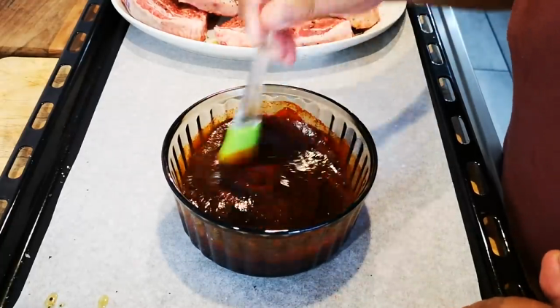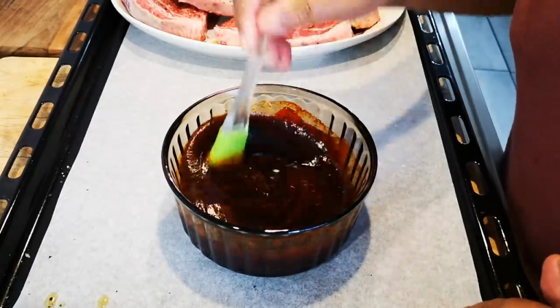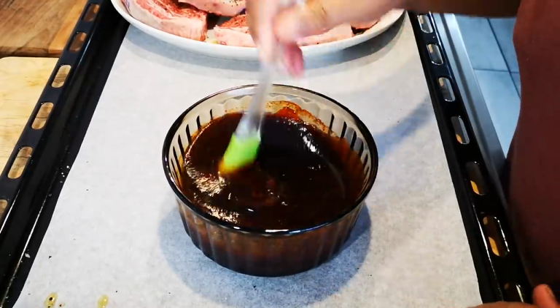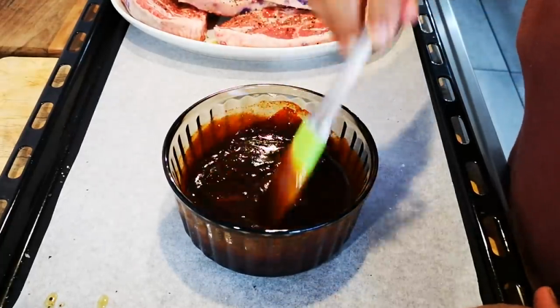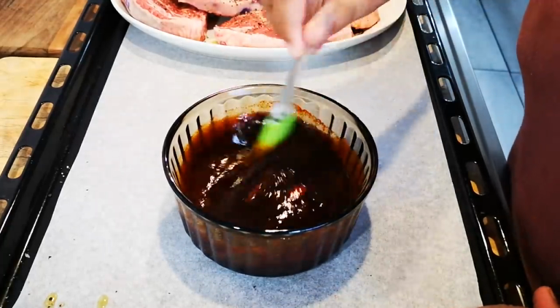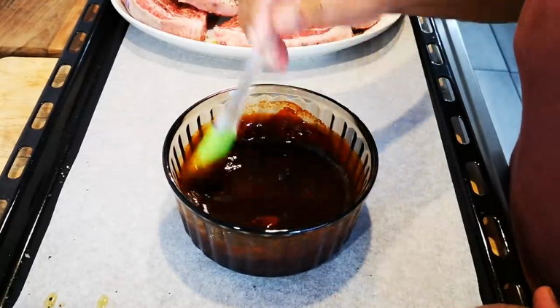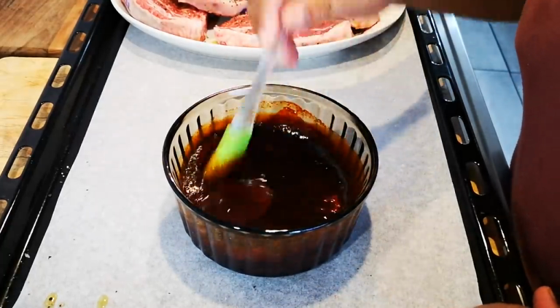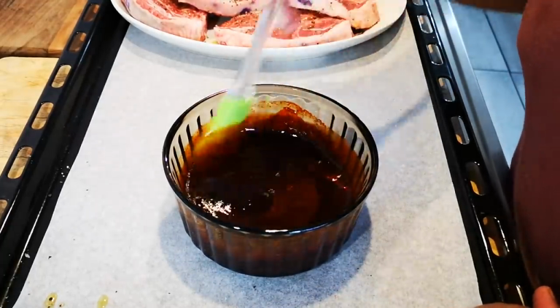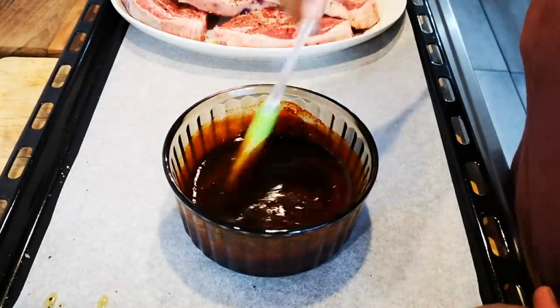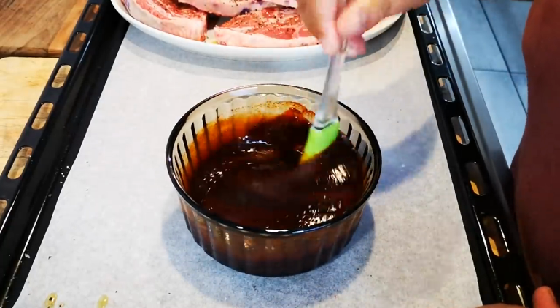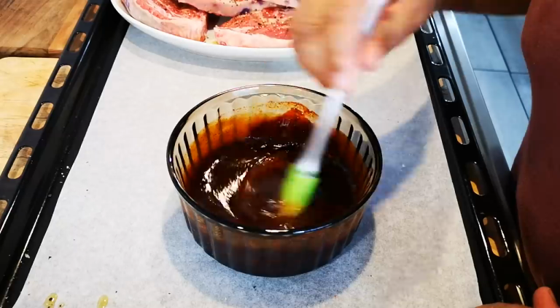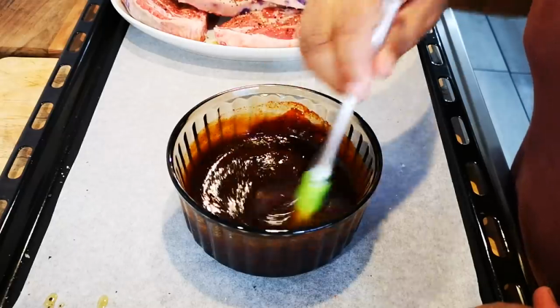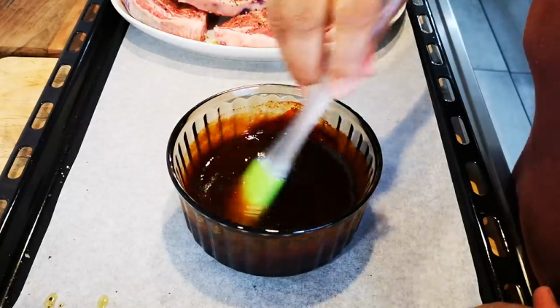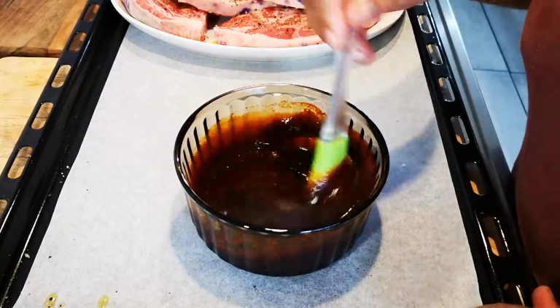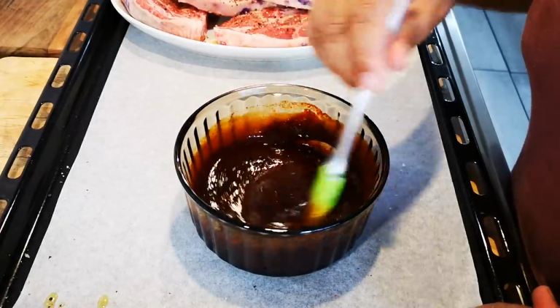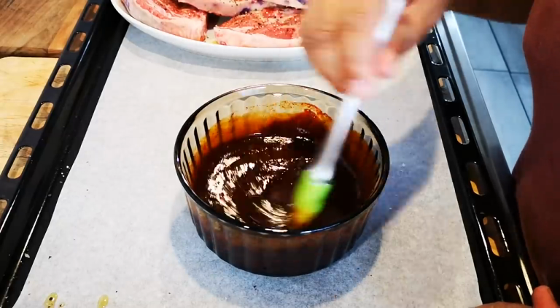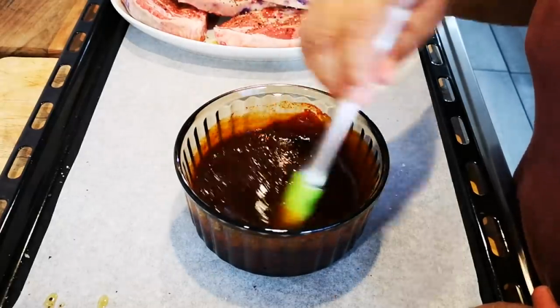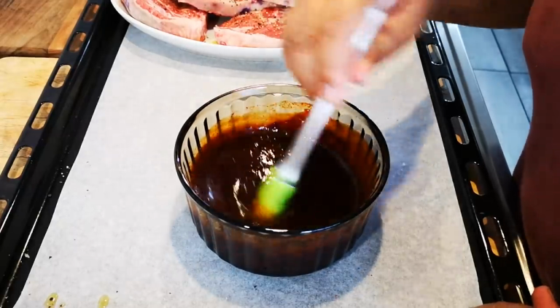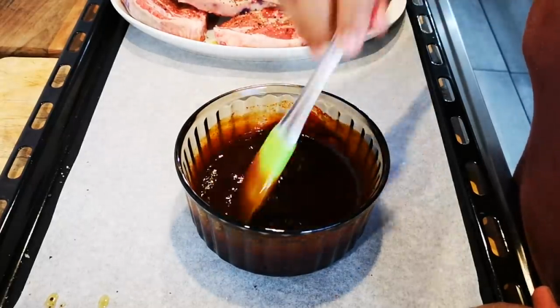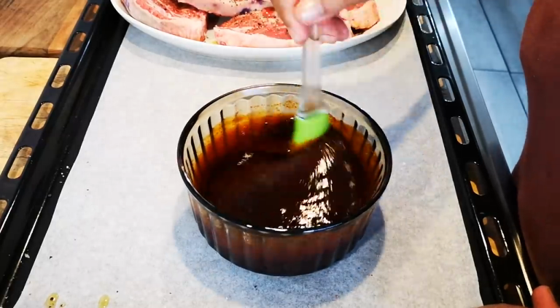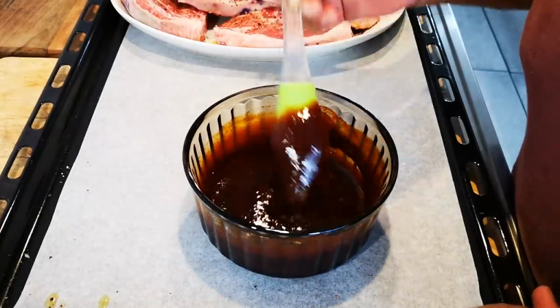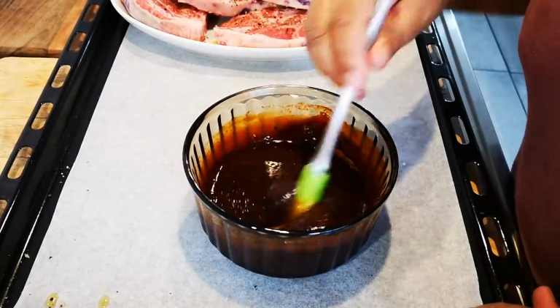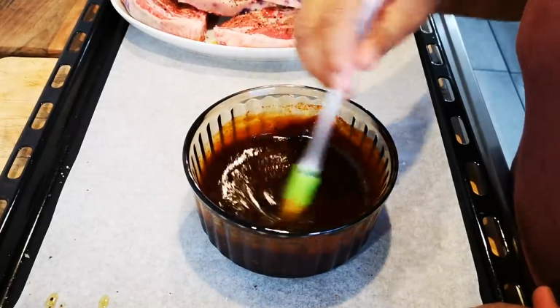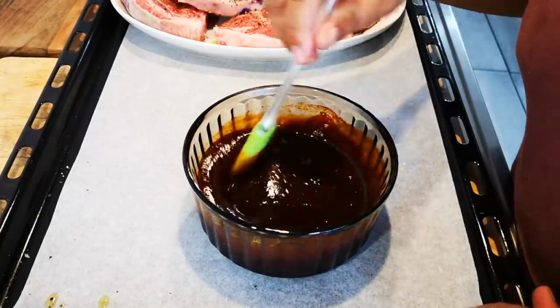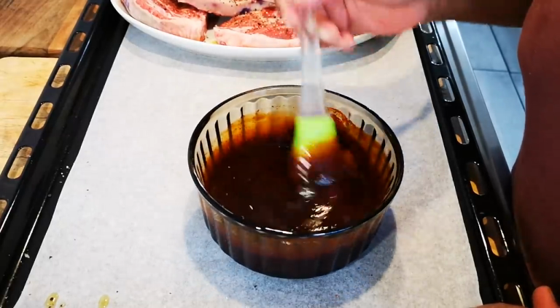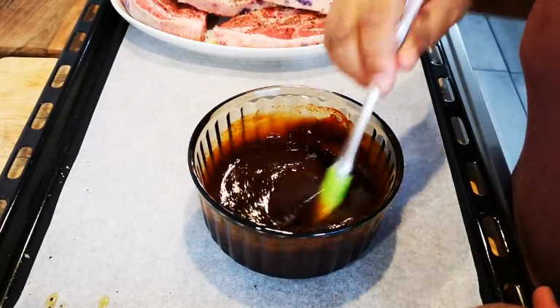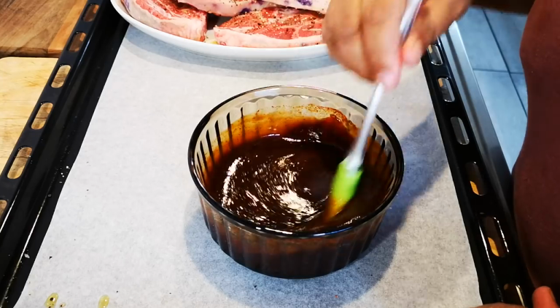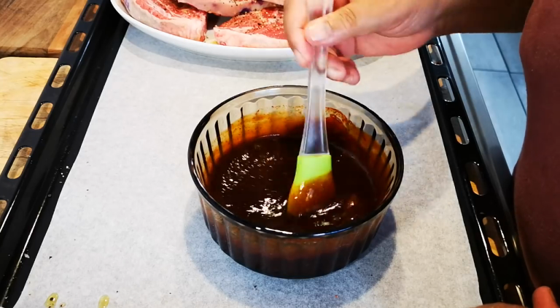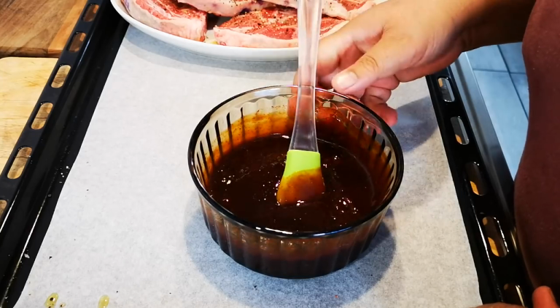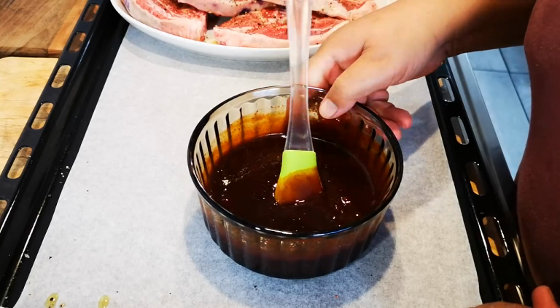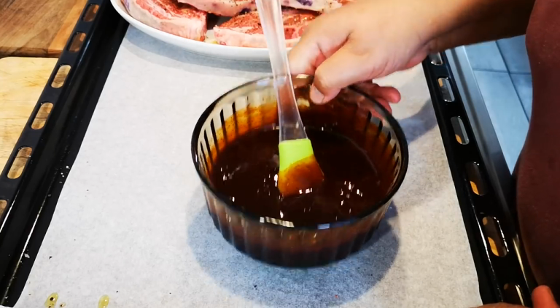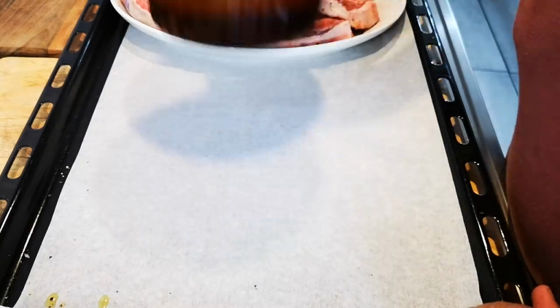My oven is on the highest setting. I'm going to grill it. I'm first going to put in the chops.